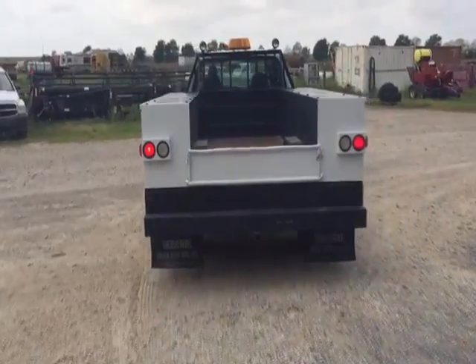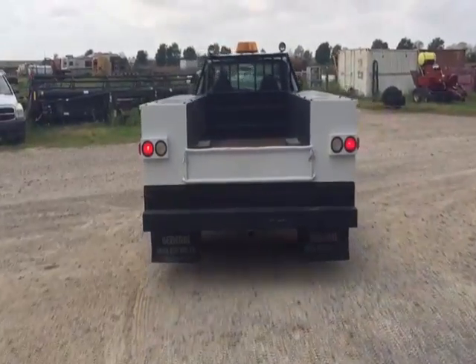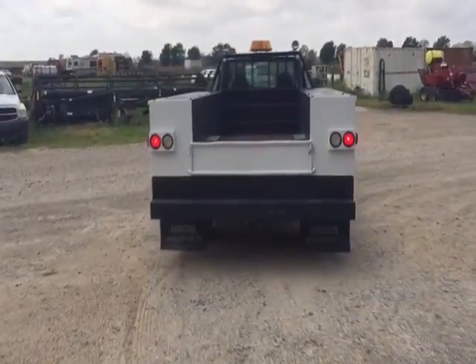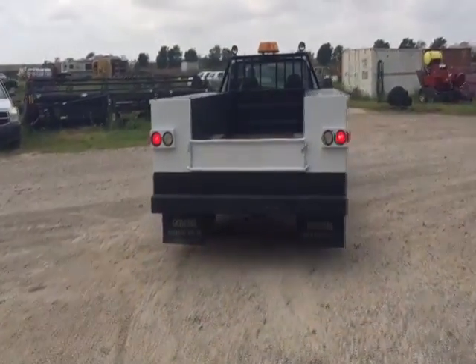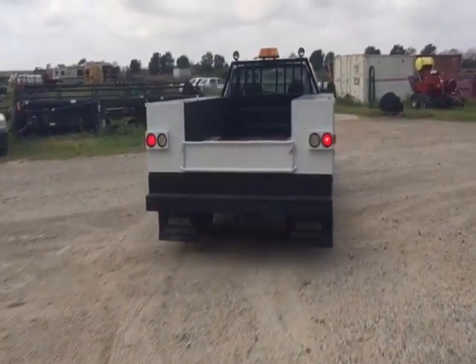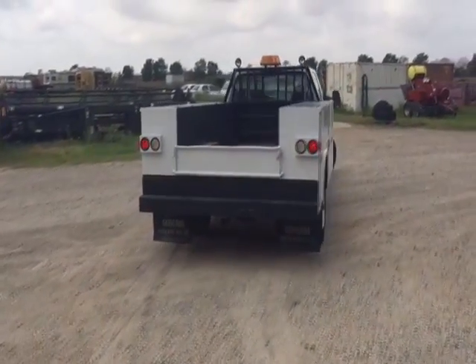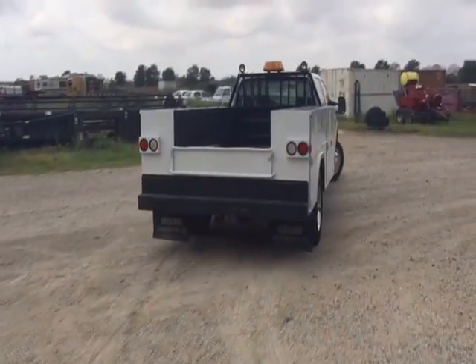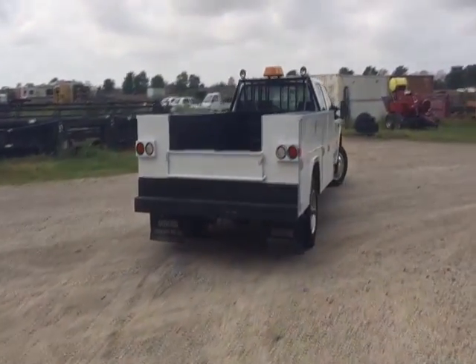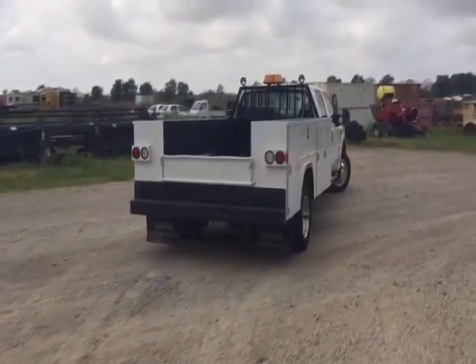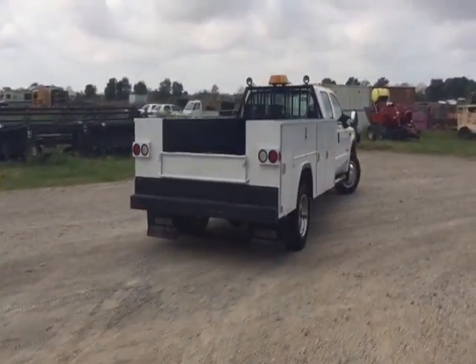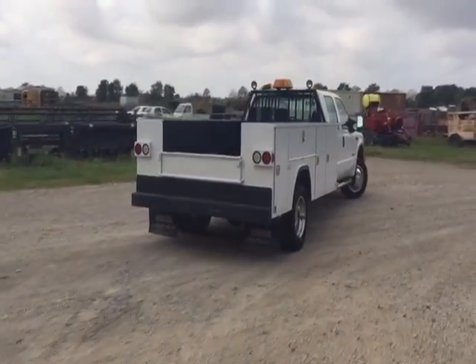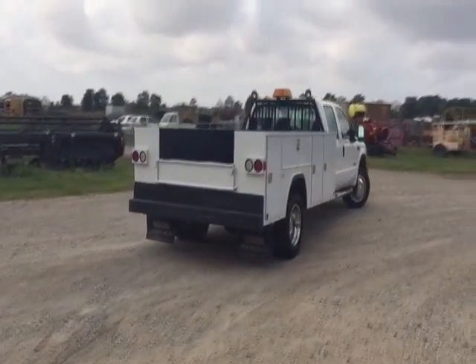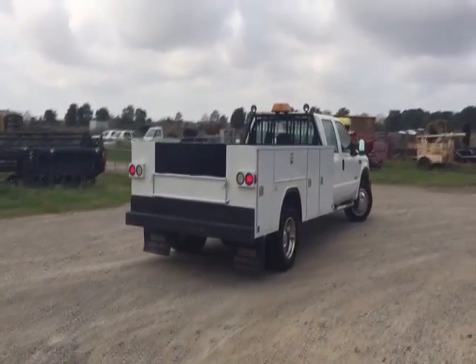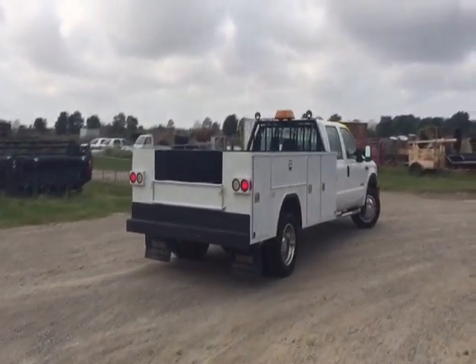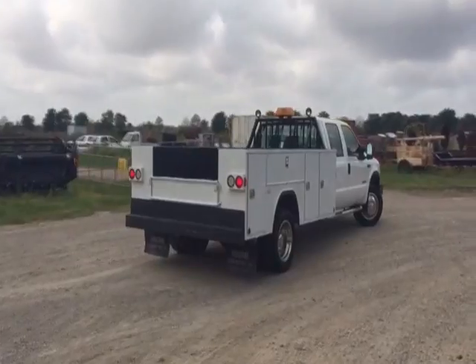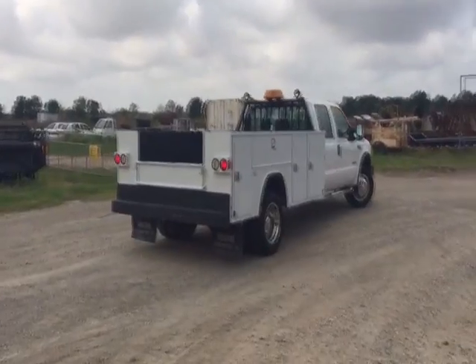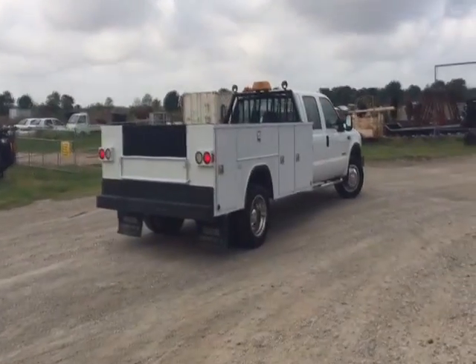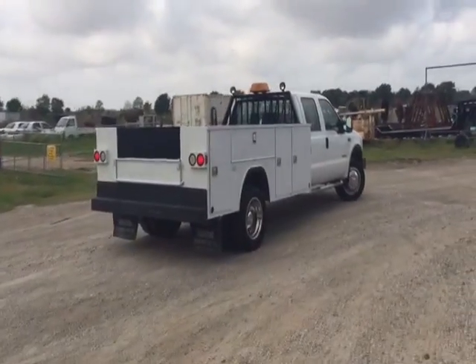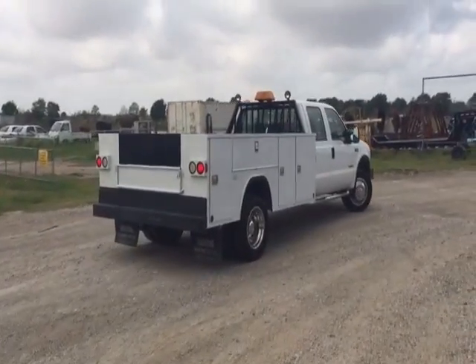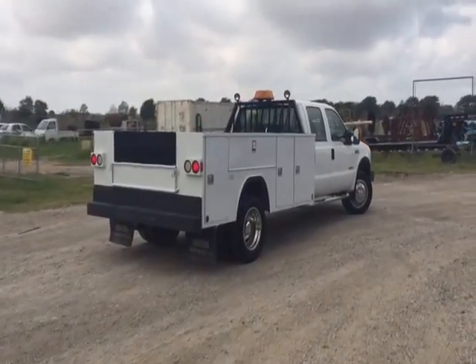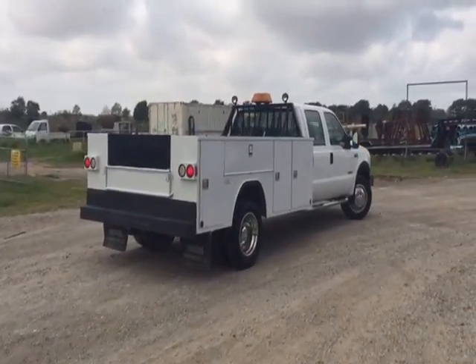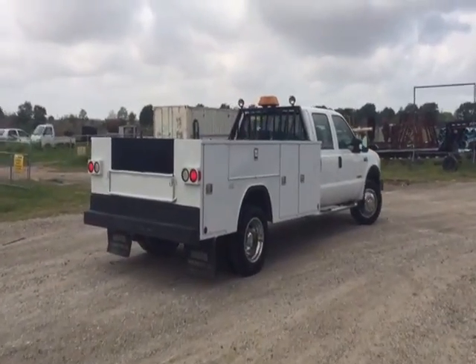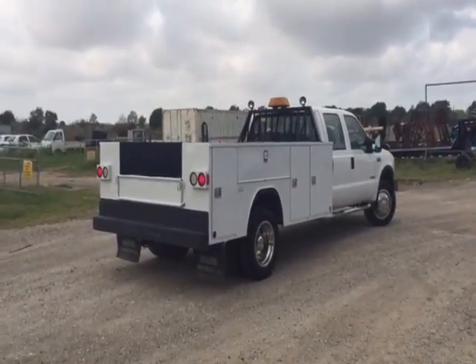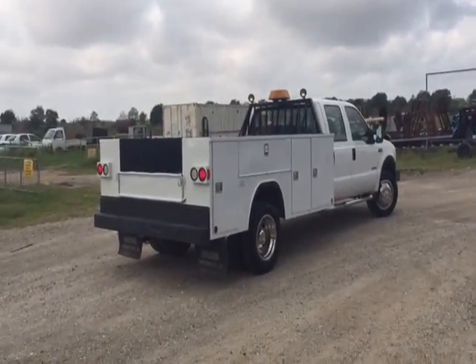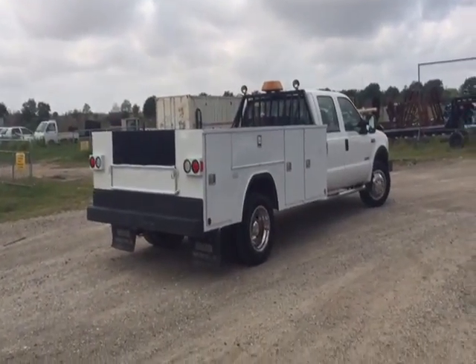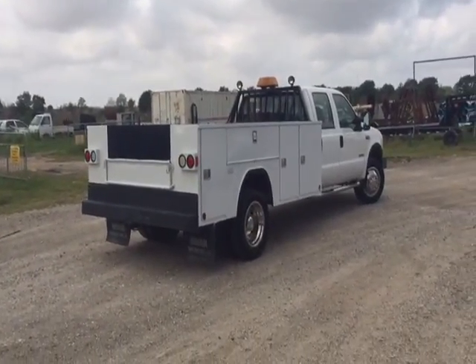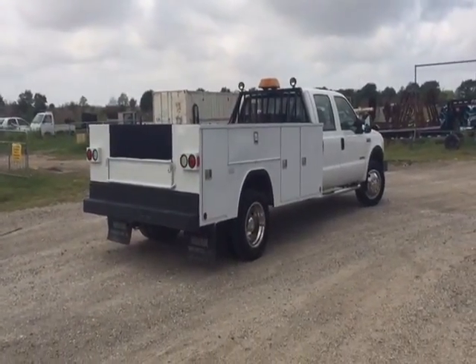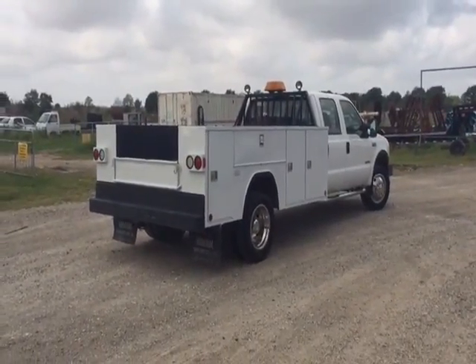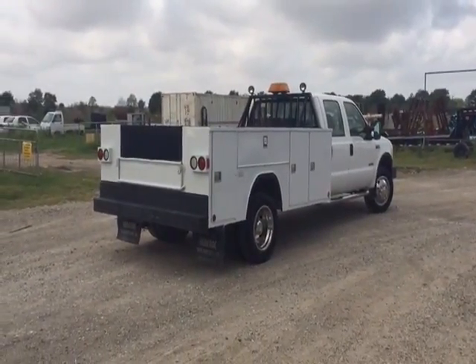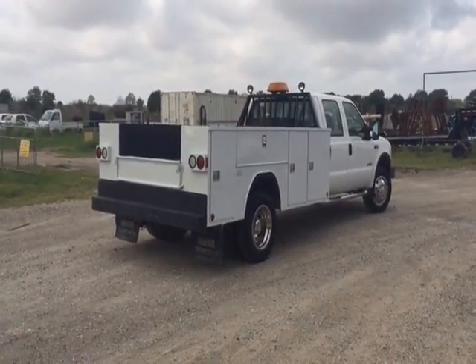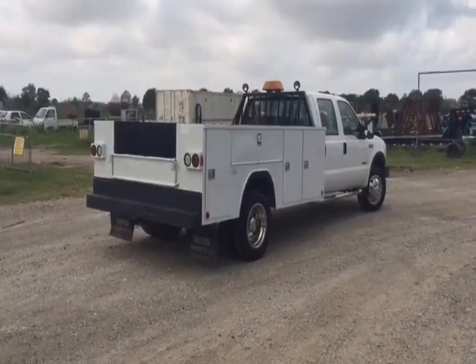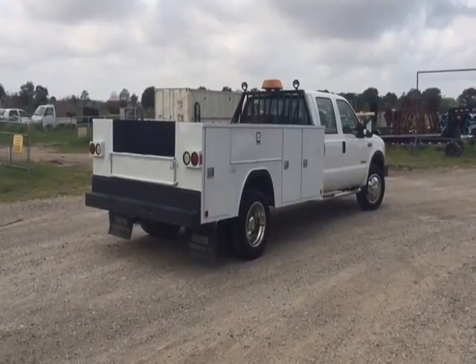It's got a really nice 11-foot work body bed in the back. It's four-wheel drive with 19.5-inch tires and a standard transmission. The truck cranks, it runs, it drives, but it does have a little engine issue — something you'll have to address.